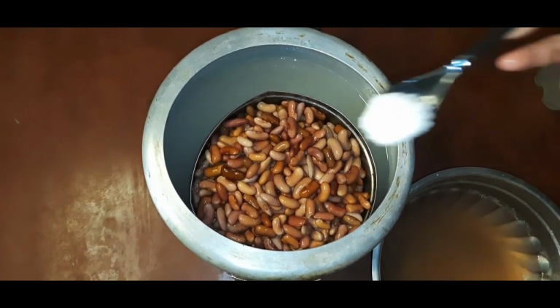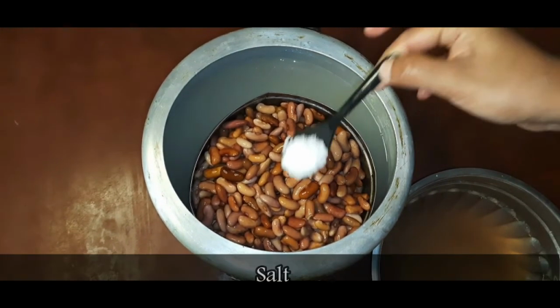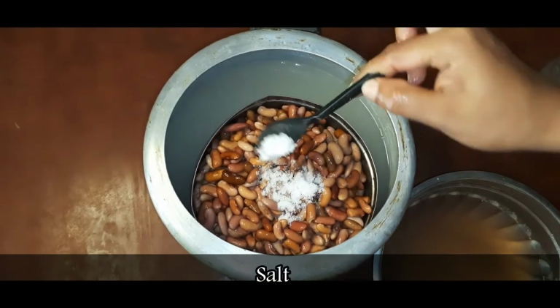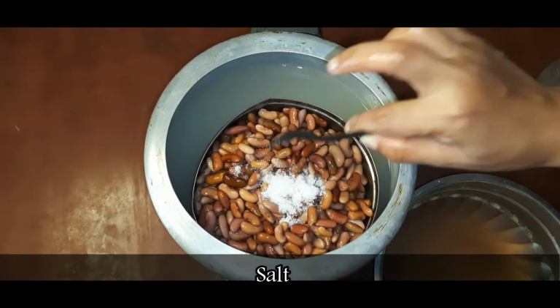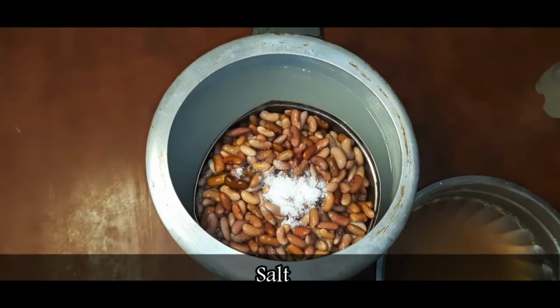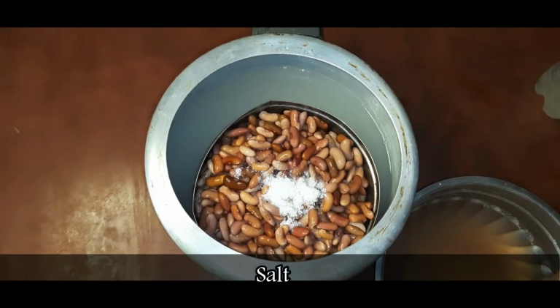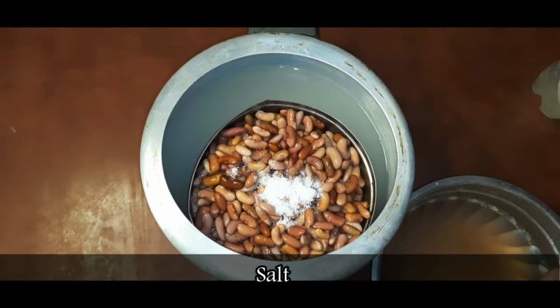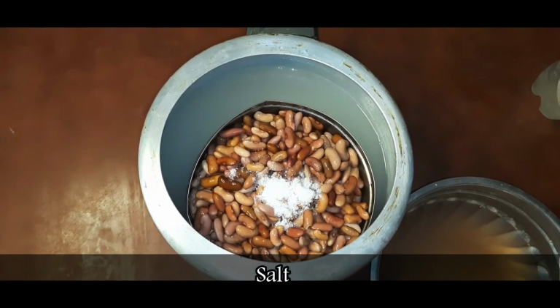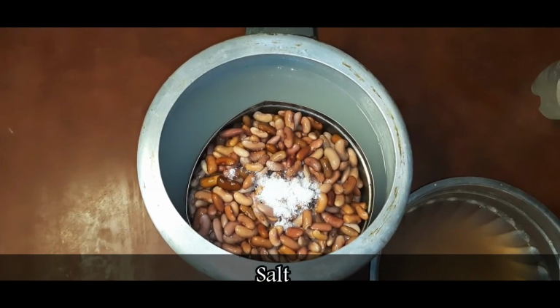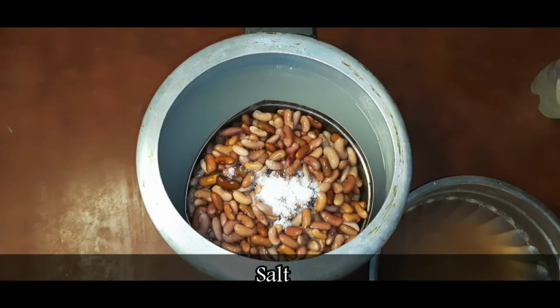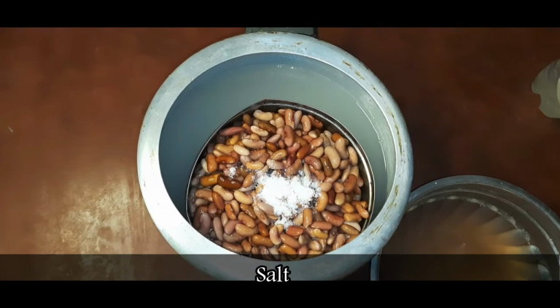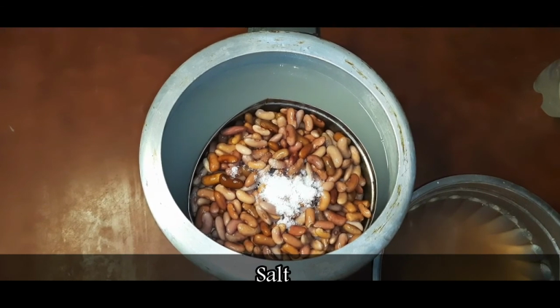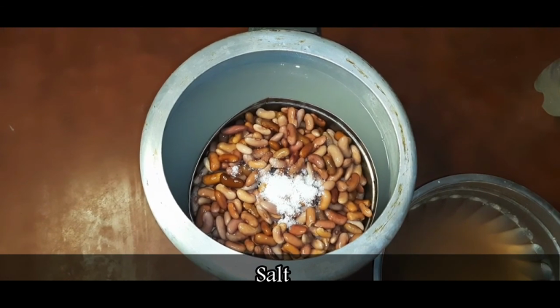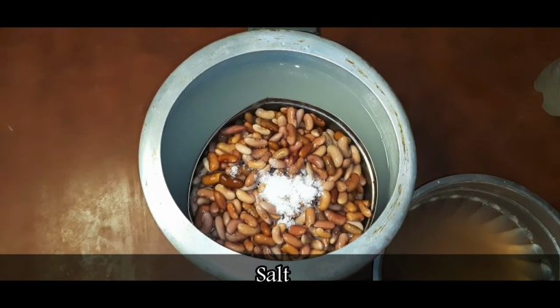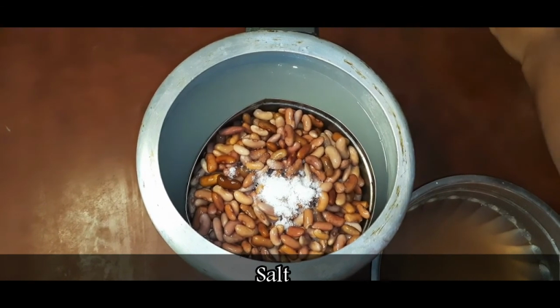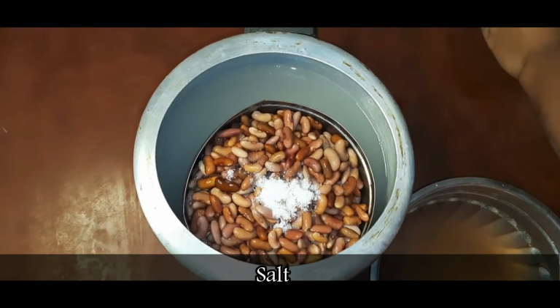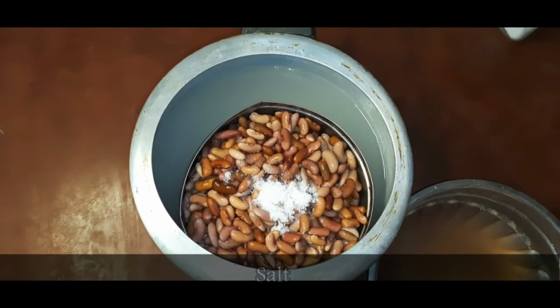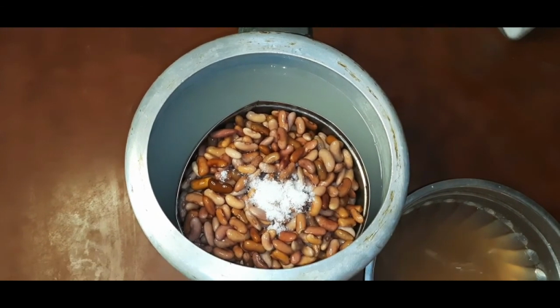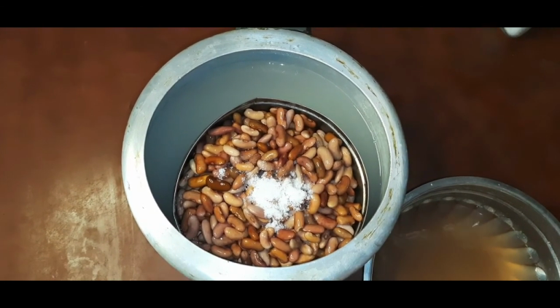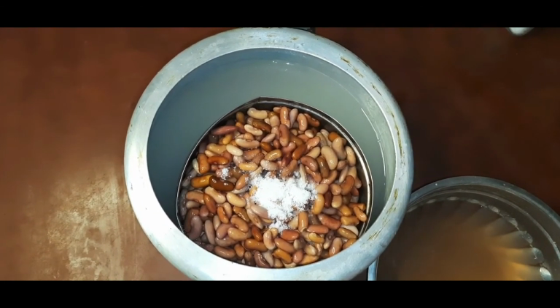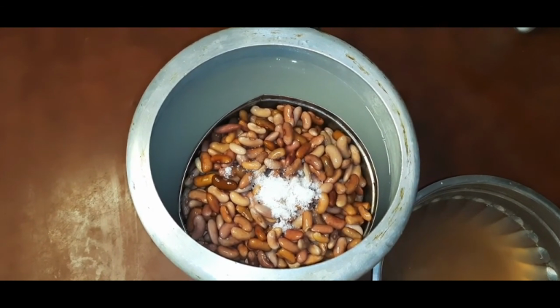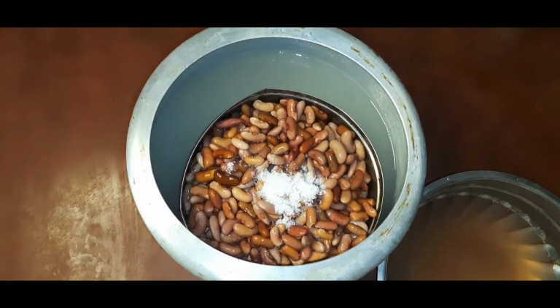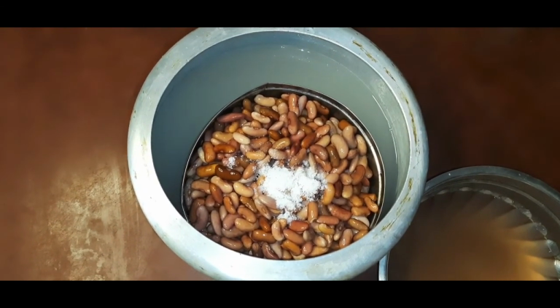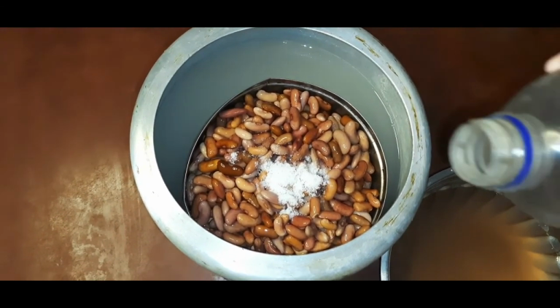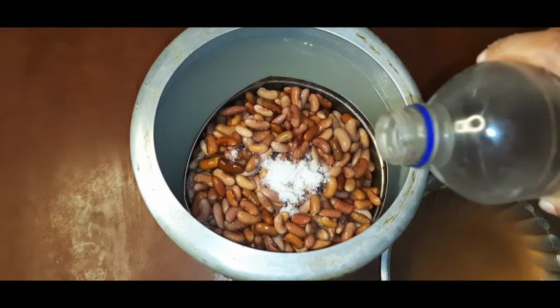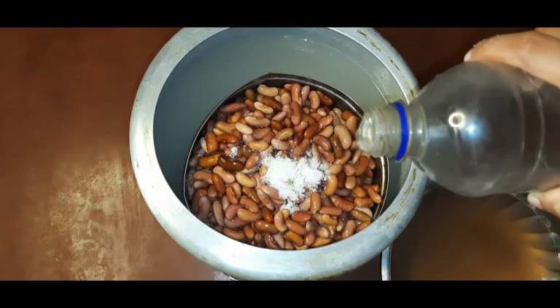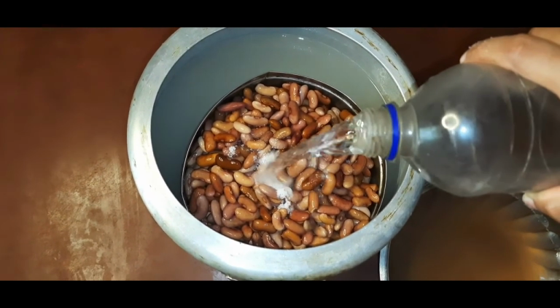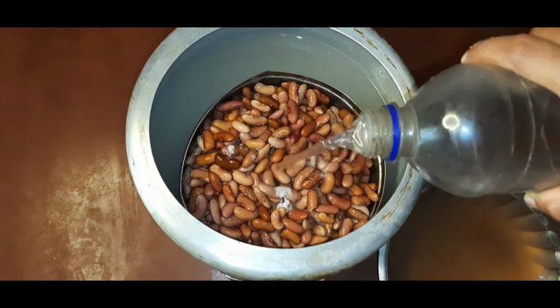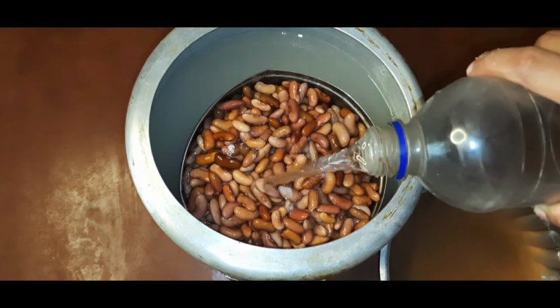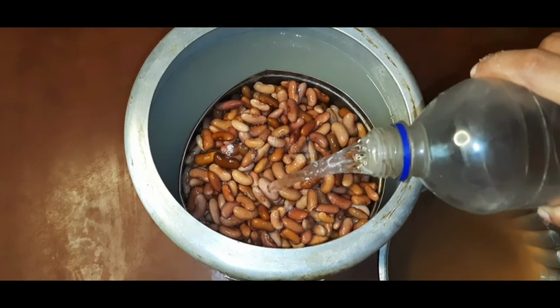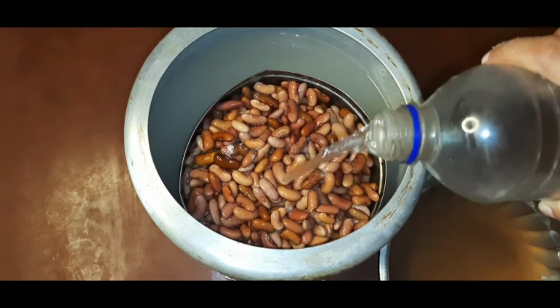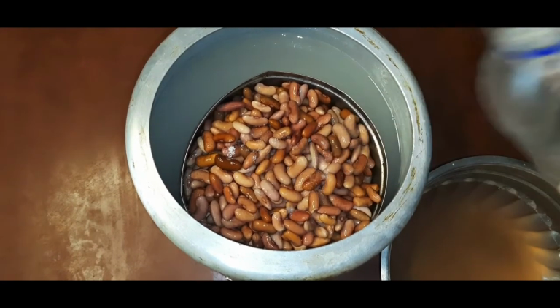I am going to add this in a little bit. I will add some of the rice. Then add the rice. This is the rice.